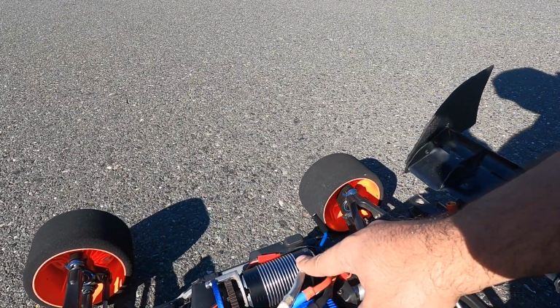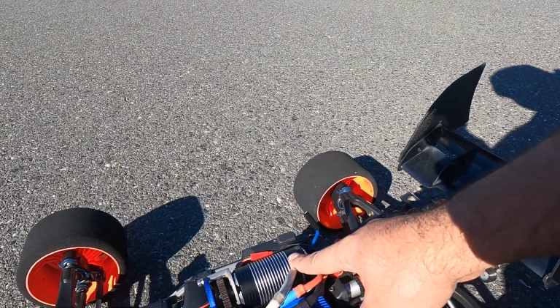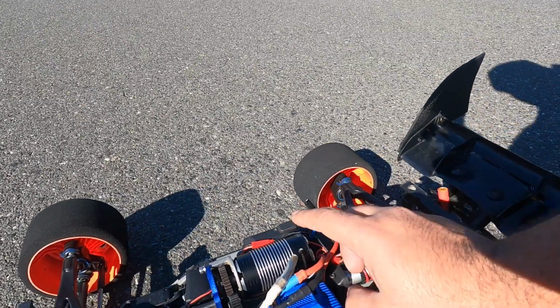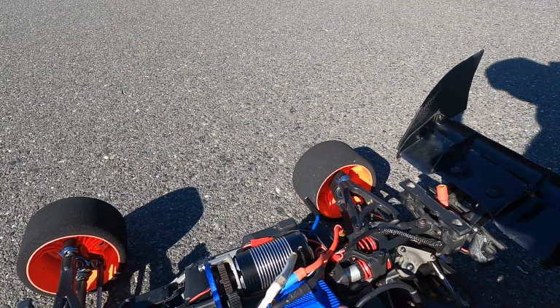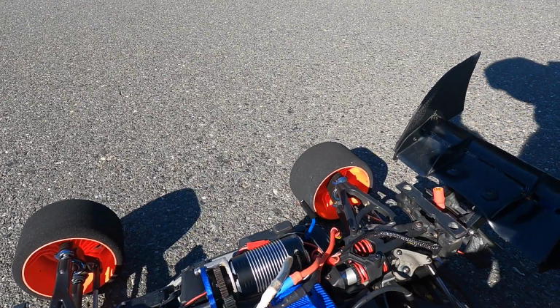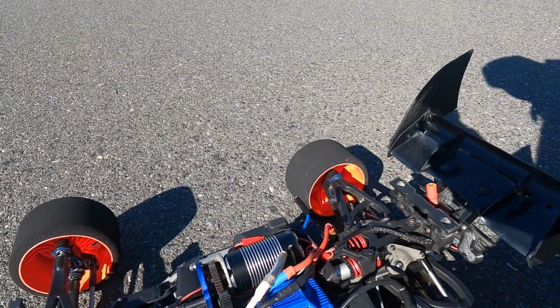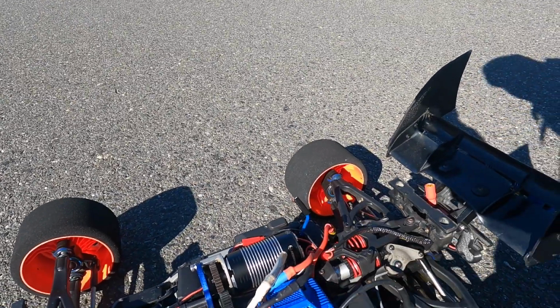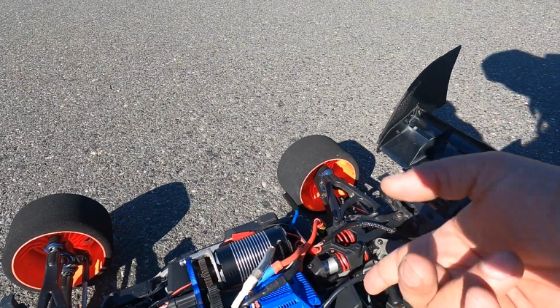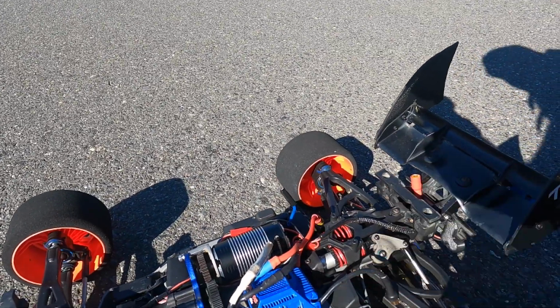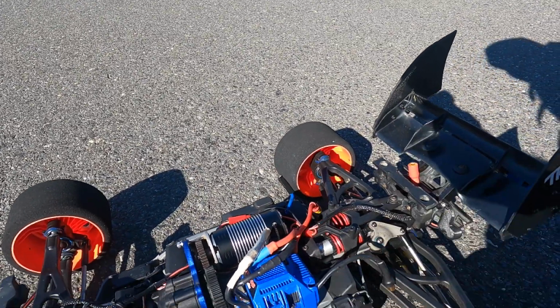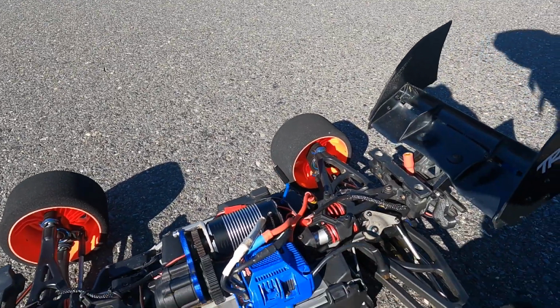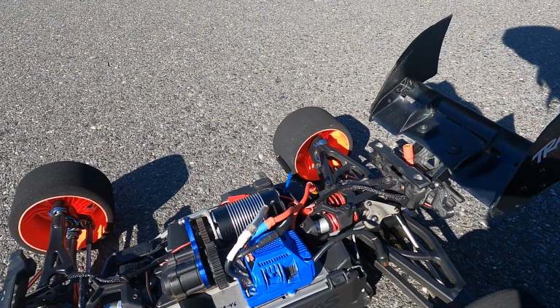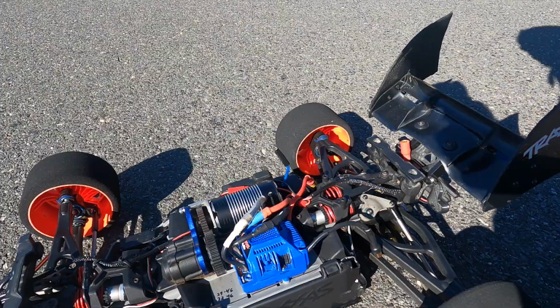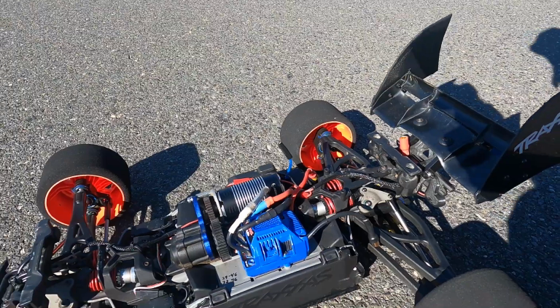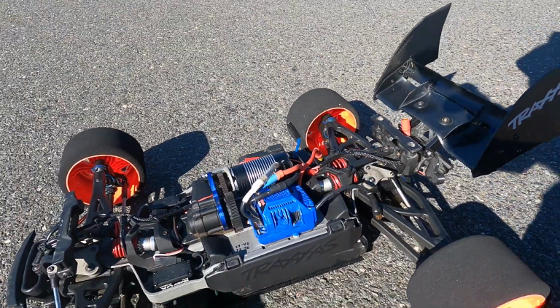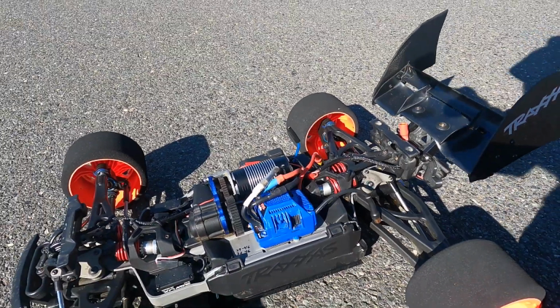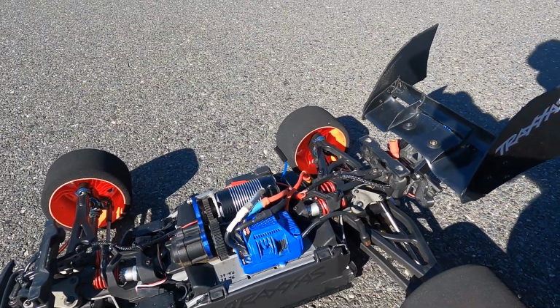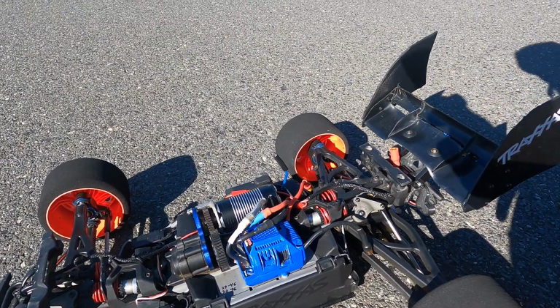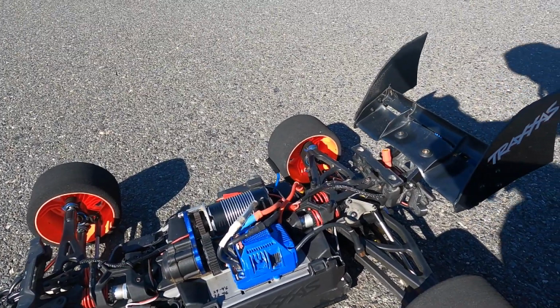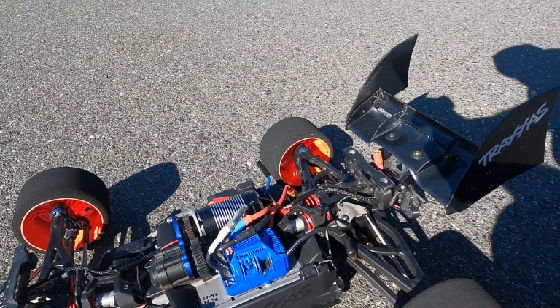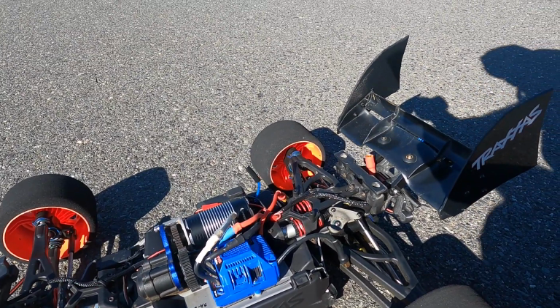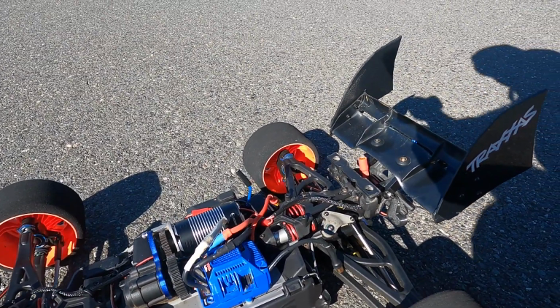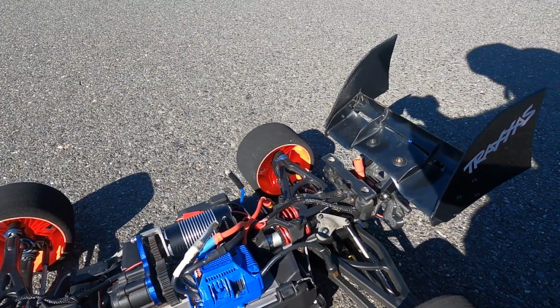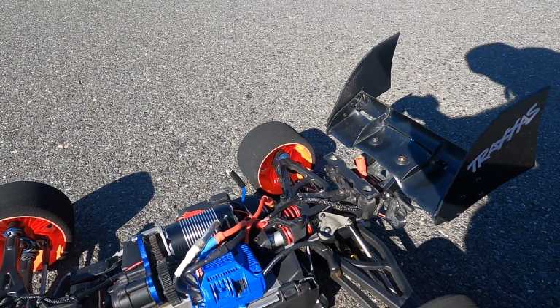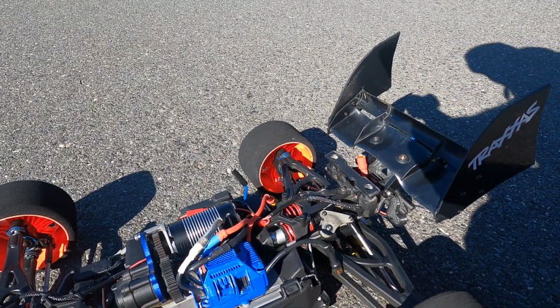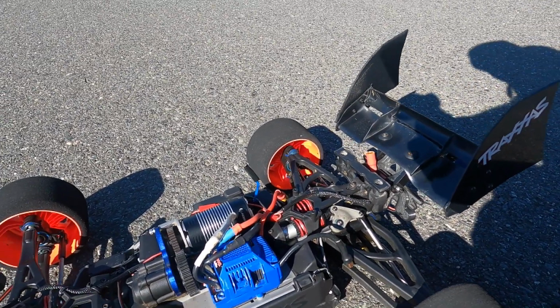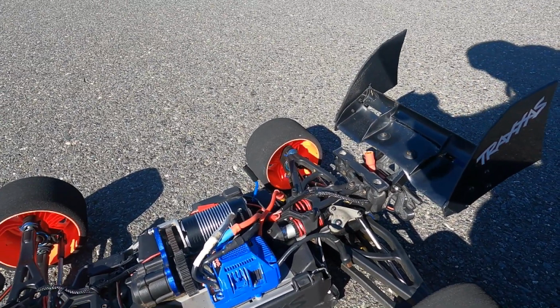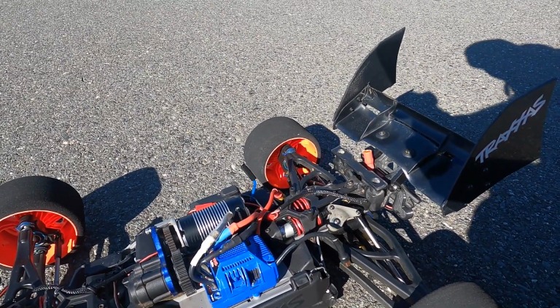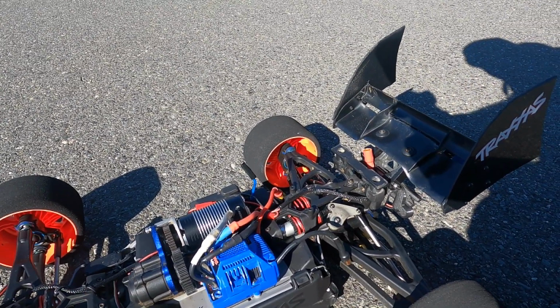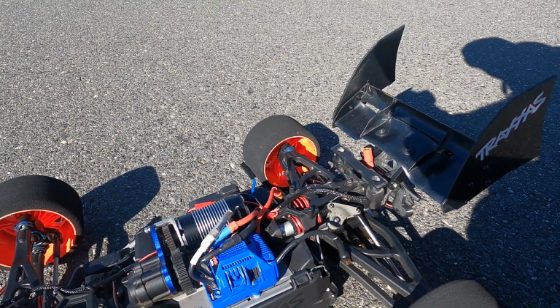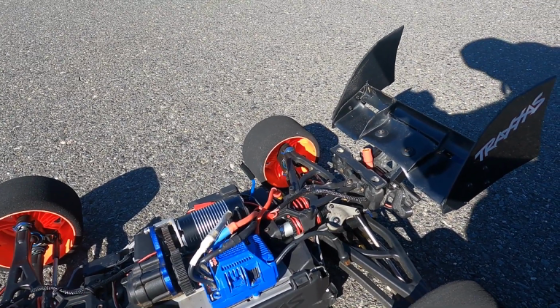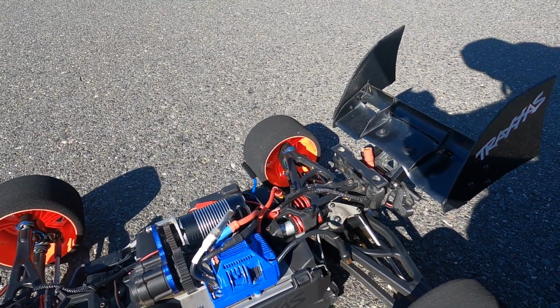Okay, happy ring motor with the stock ESC — I don't know how it's going to react, but we're going to send this baby. So let me put everything together and then we'll check the GPS.